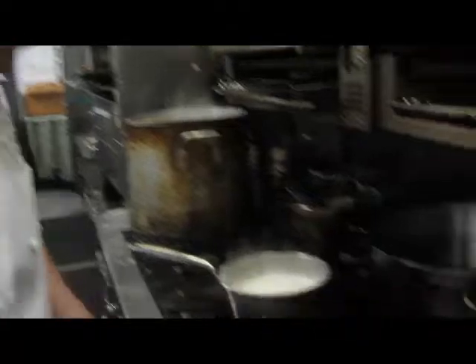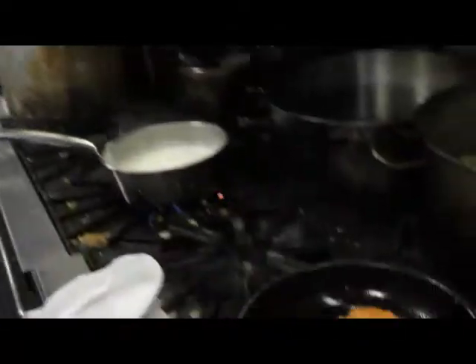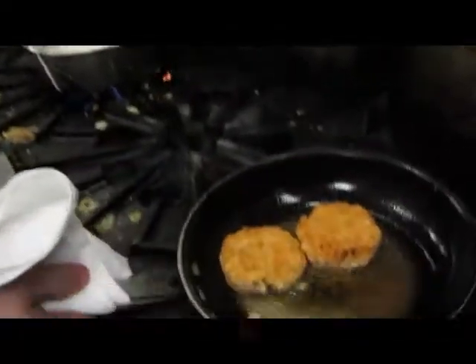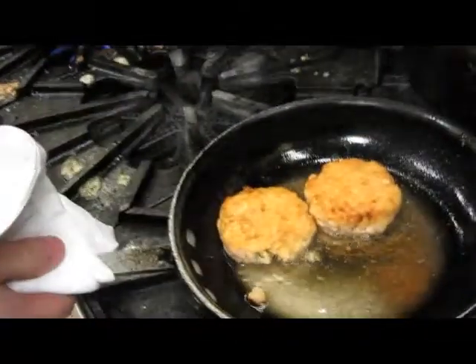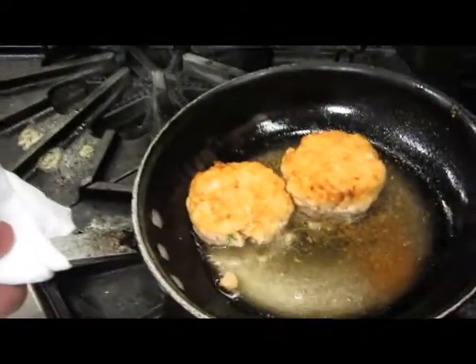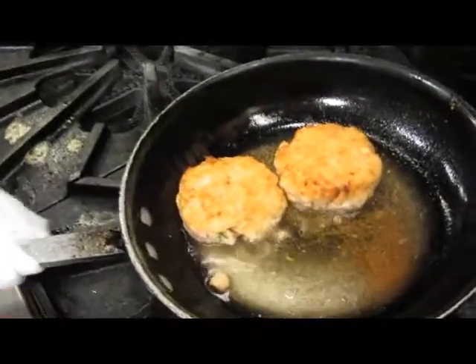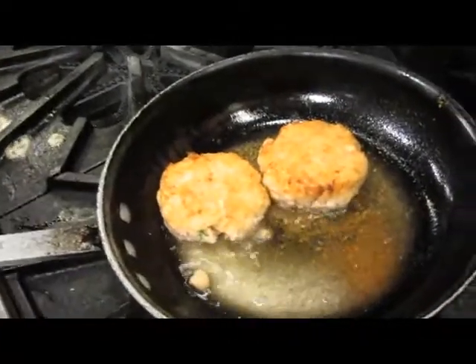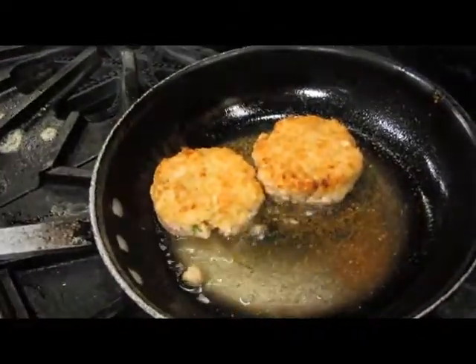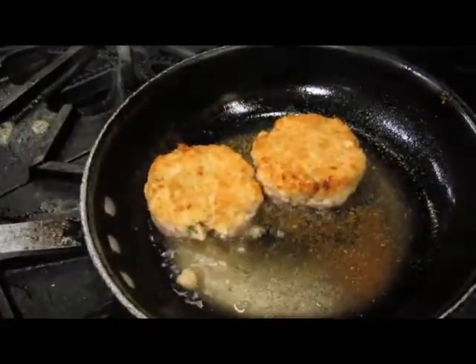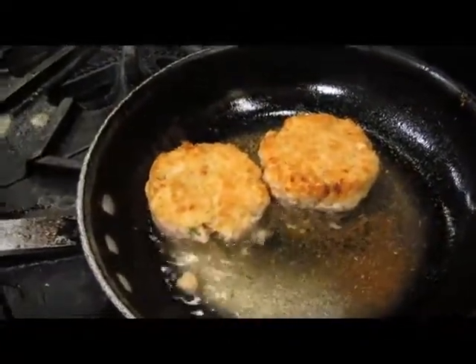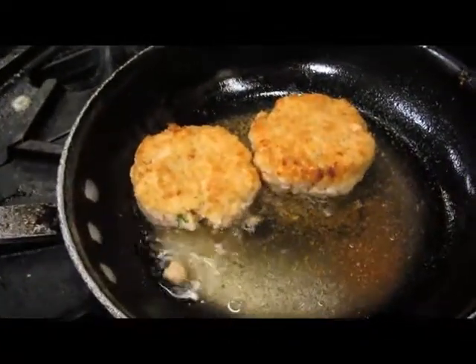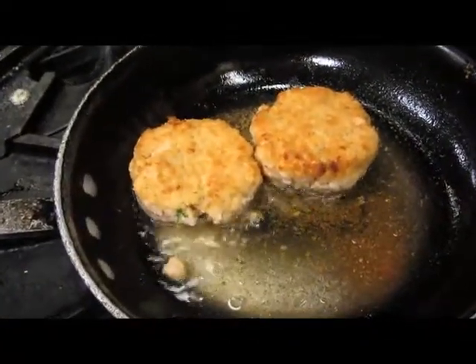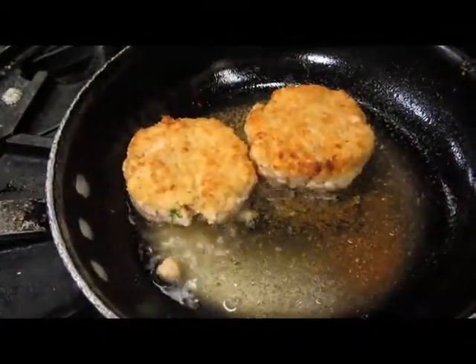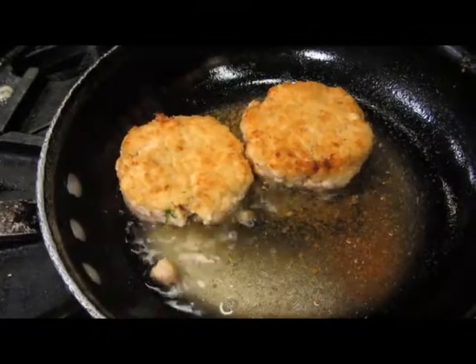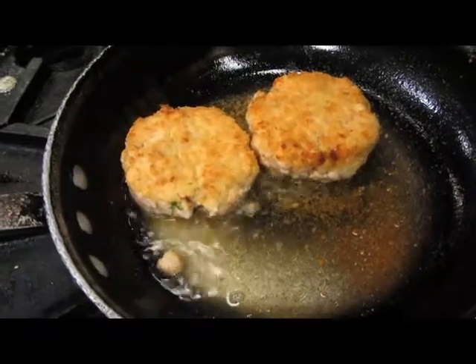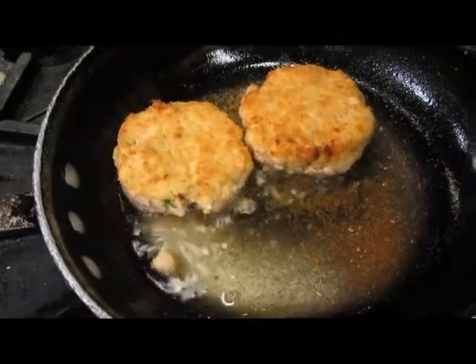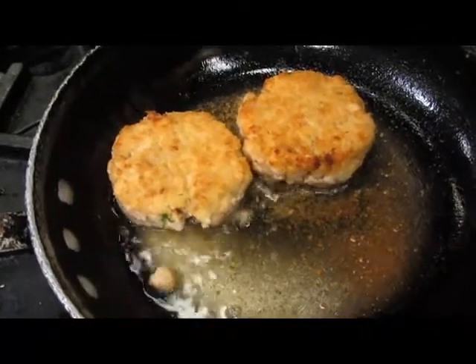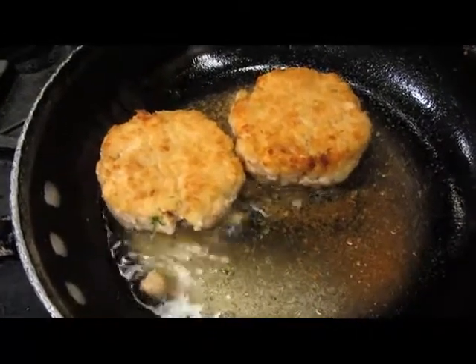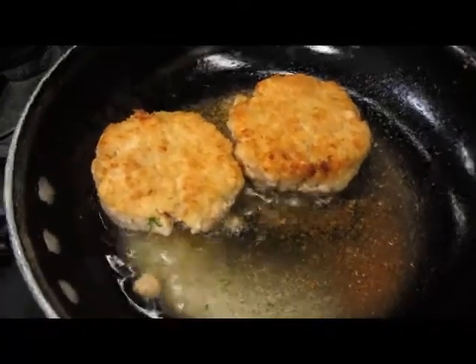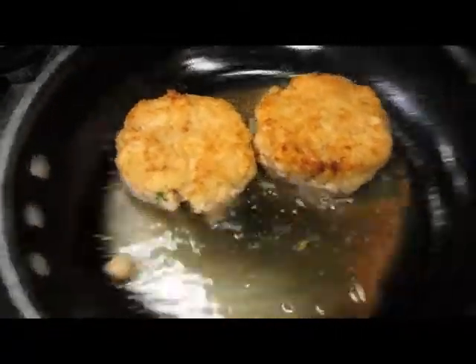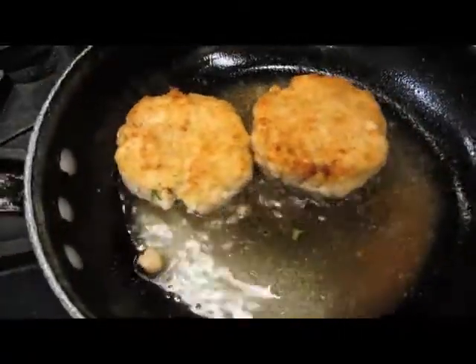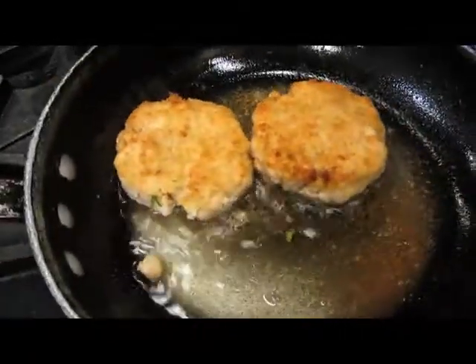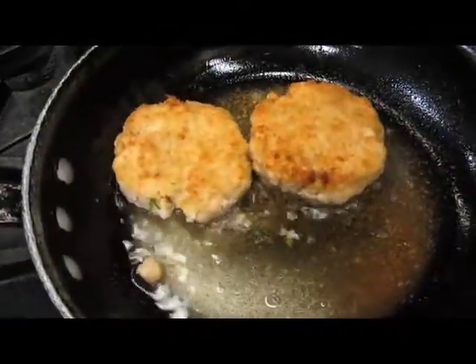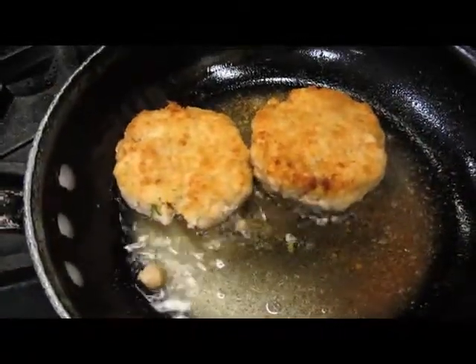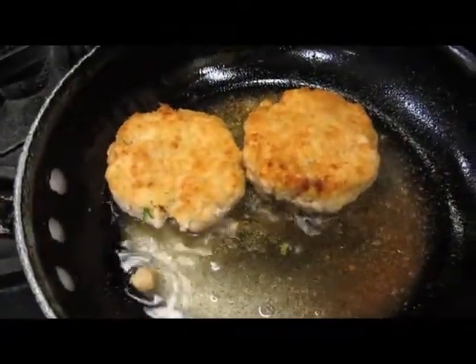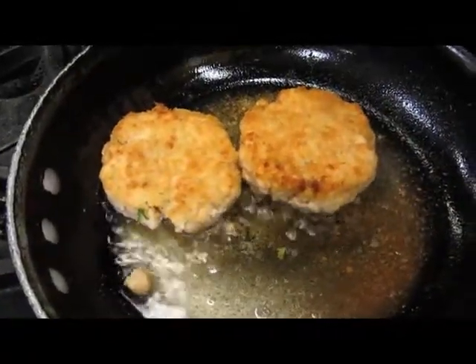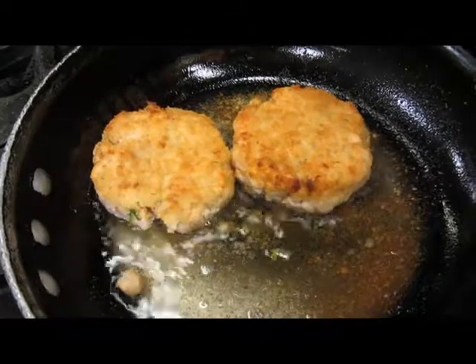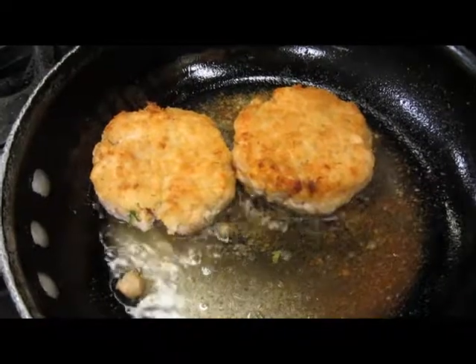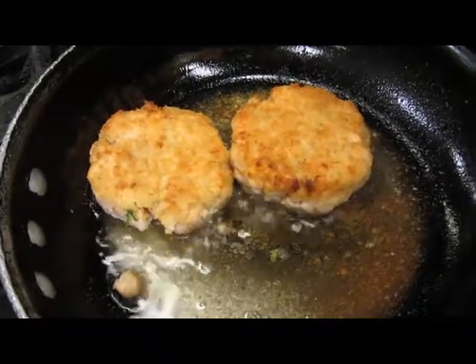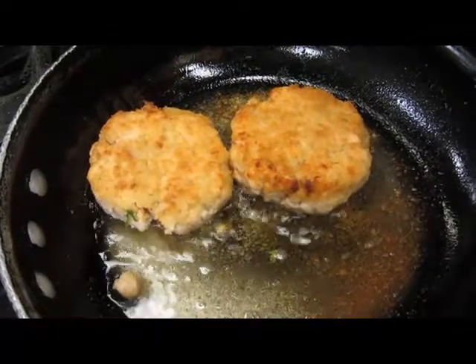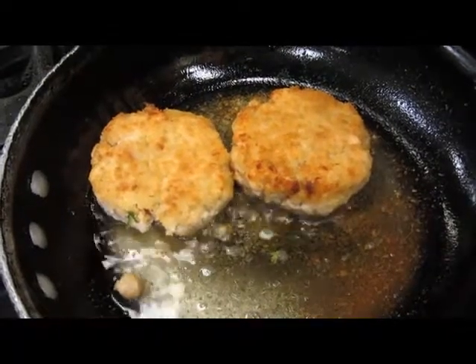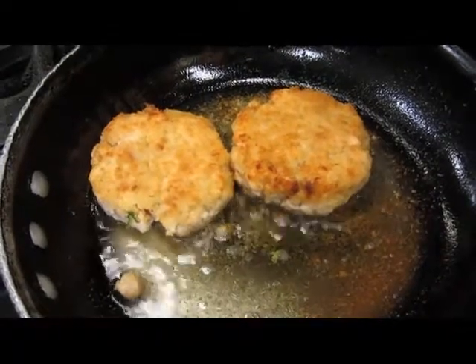Tell us about the salmon cake. The salmon cakes — we've taken our wild Atlantic salmon, we've diced it up, added some dill, a little bit of sautéed shallots, some crème fraîche, some rich cracker crumbs.